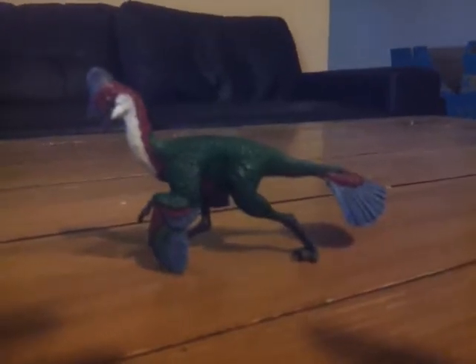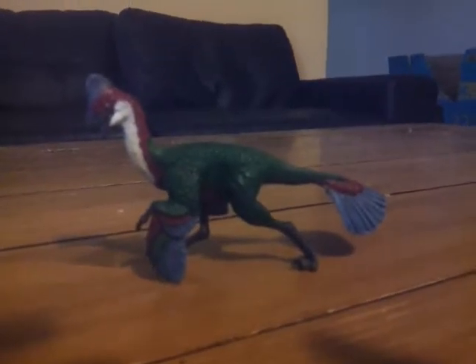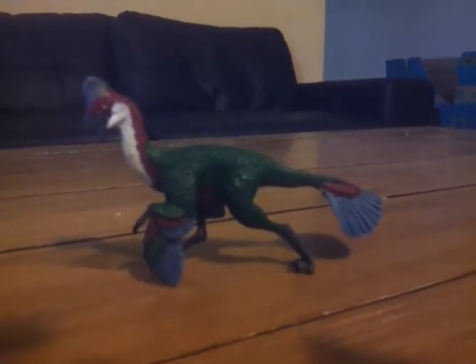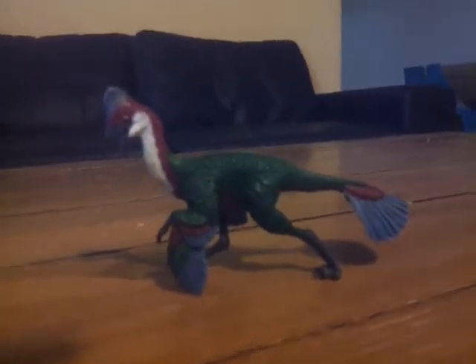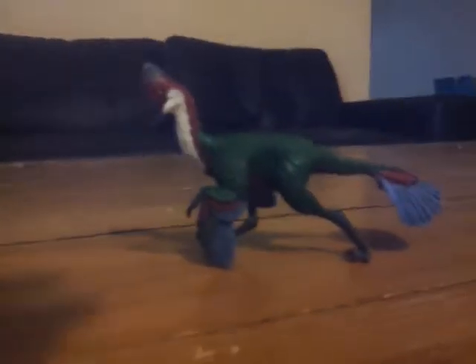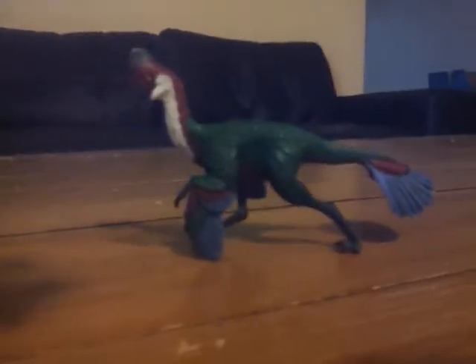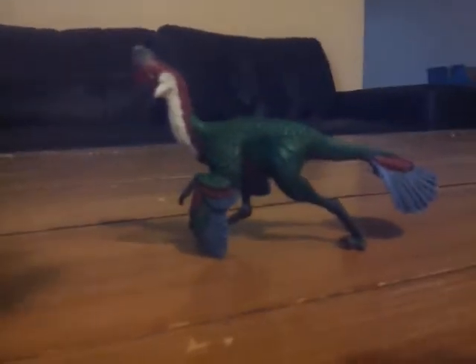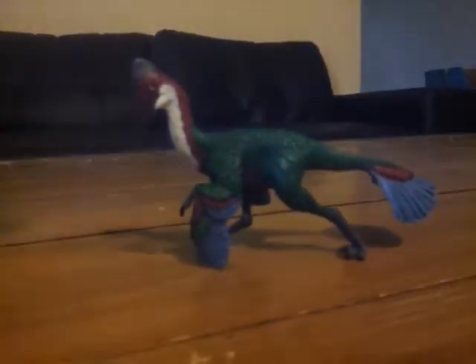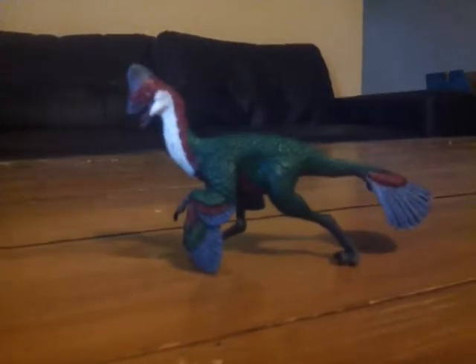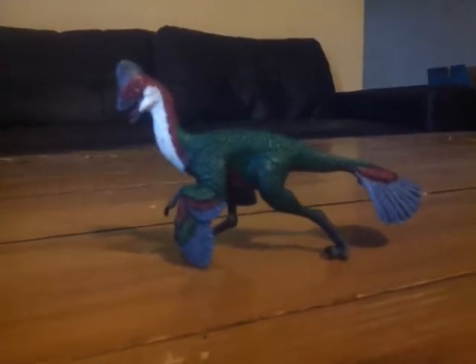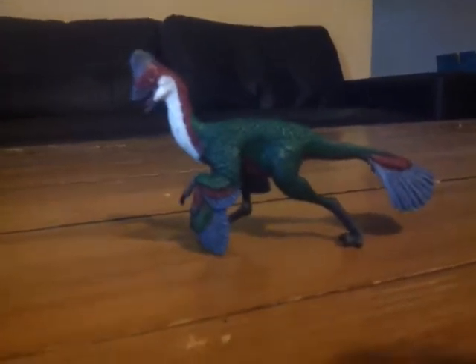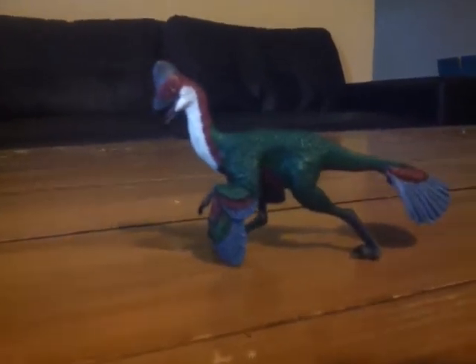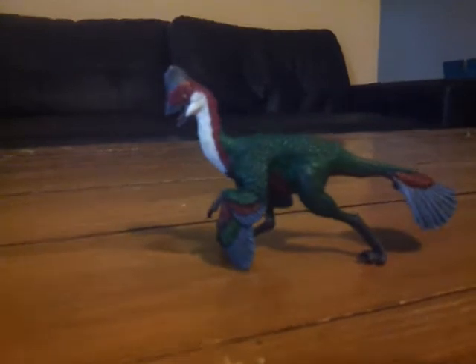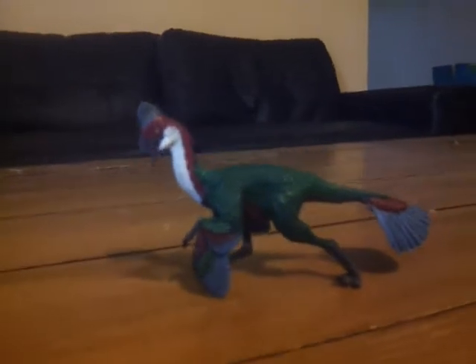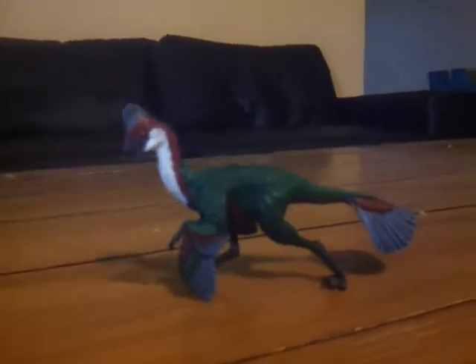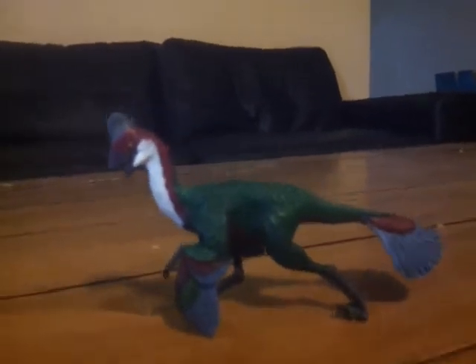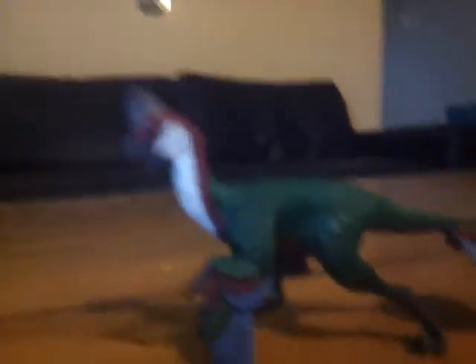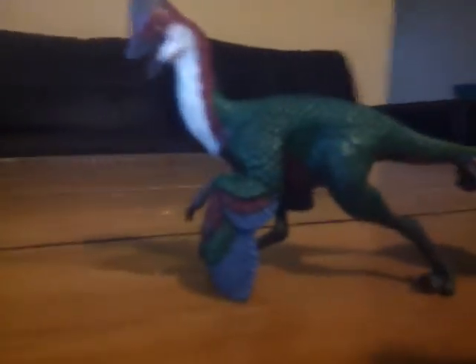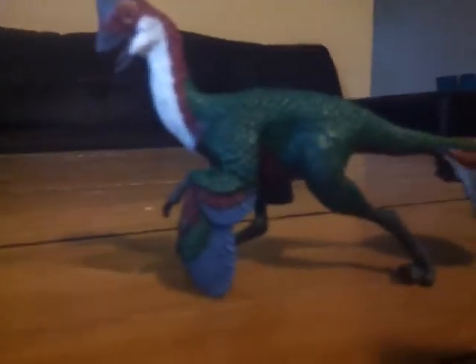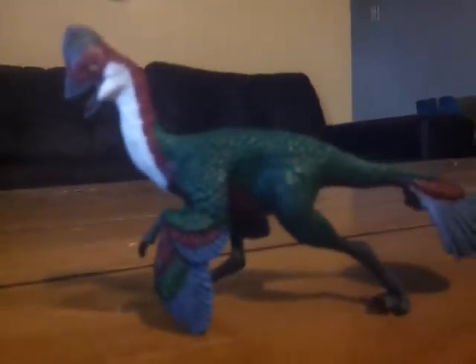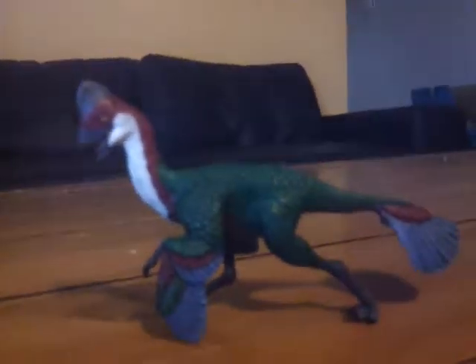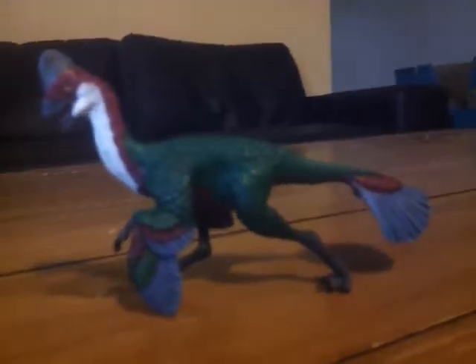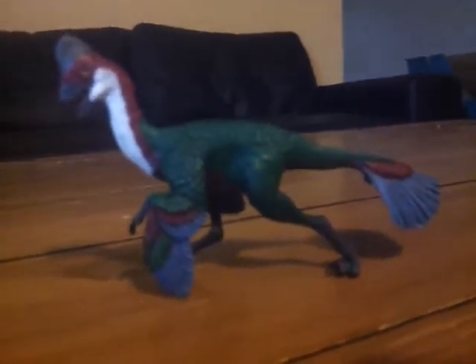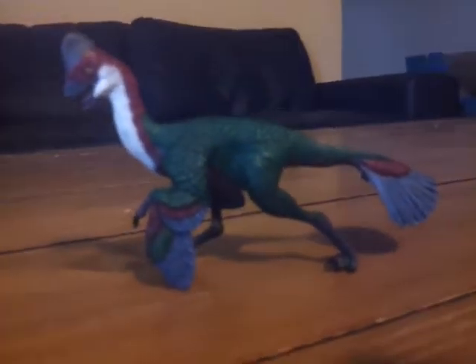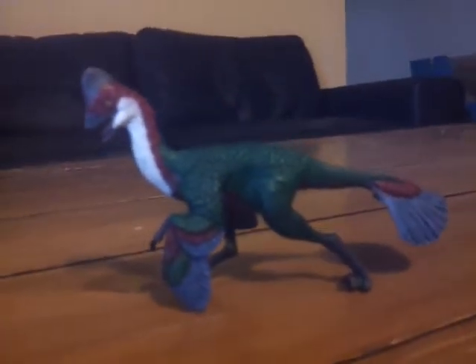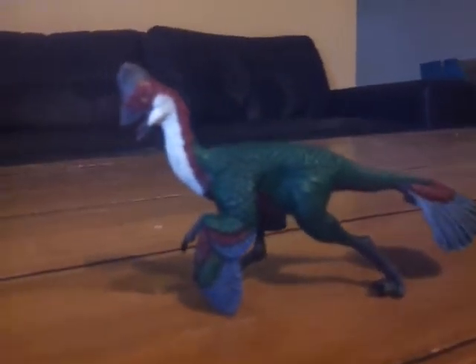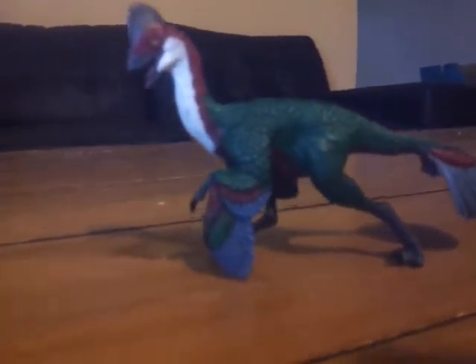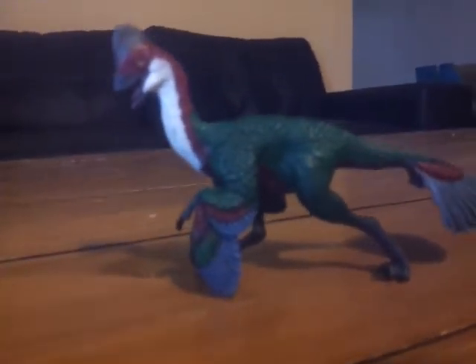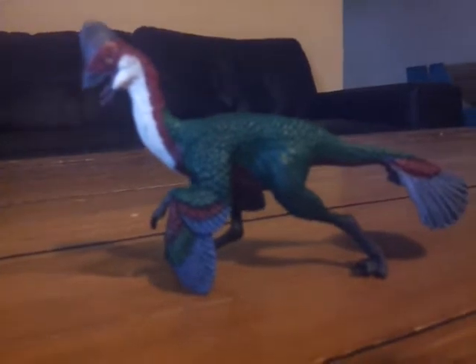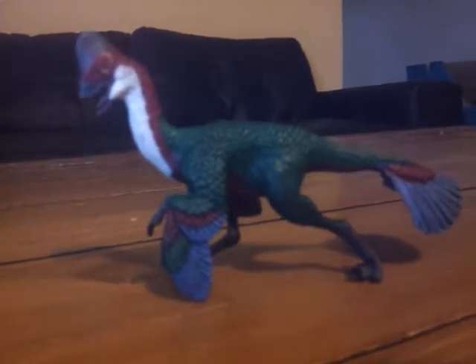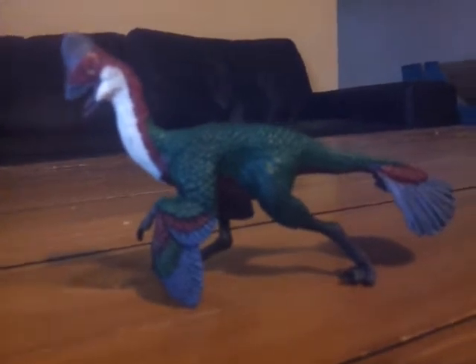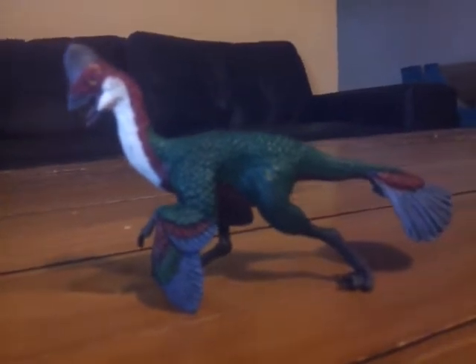Hello everybody, this is Alex the Sauropod Titan here with another review. Today I will be doing a review of the 2018 Safari Limited Anzu Wyliei.